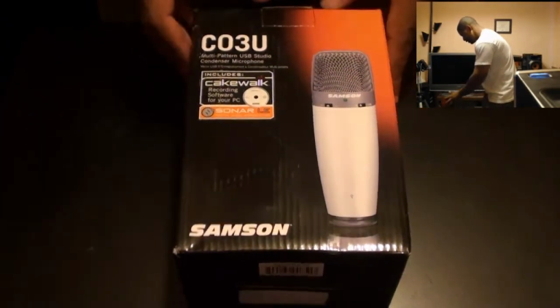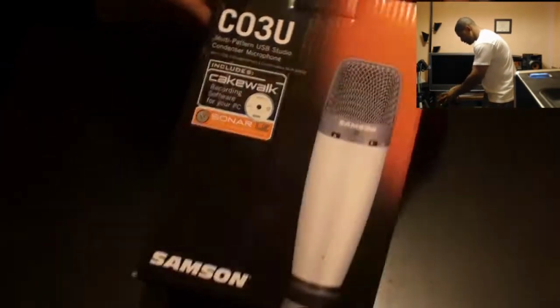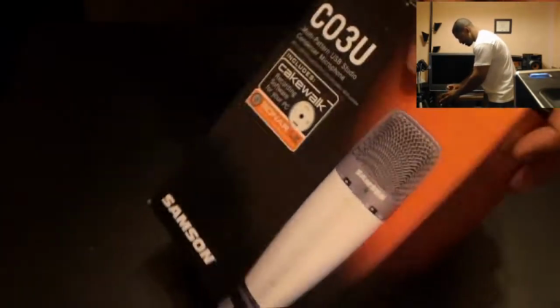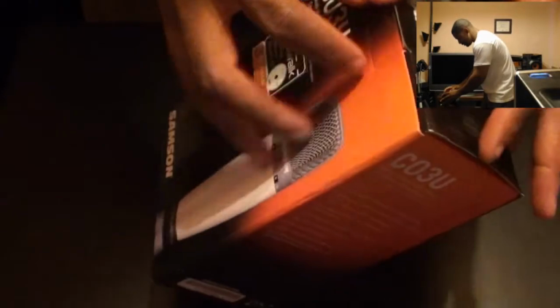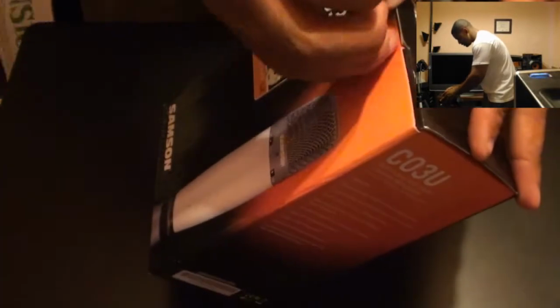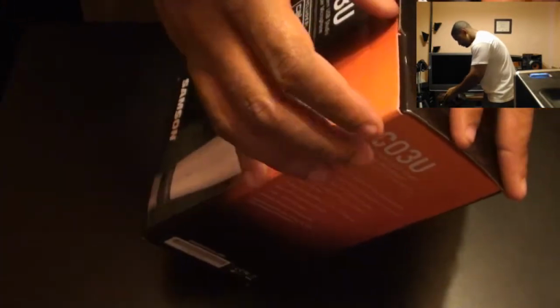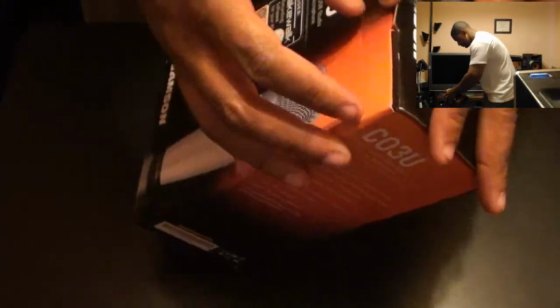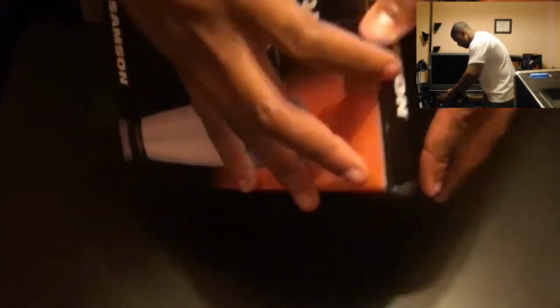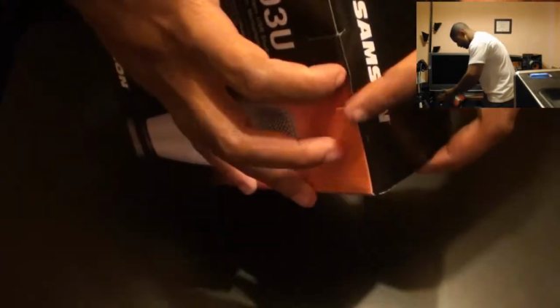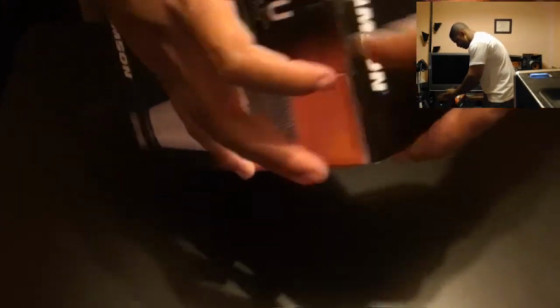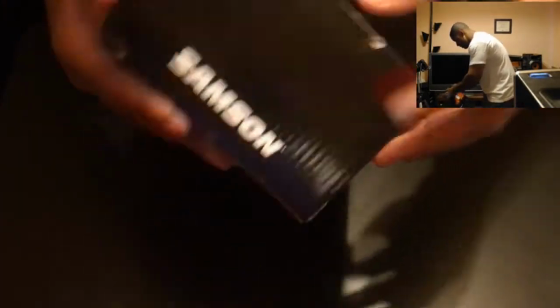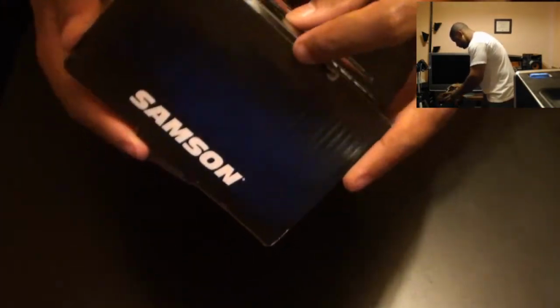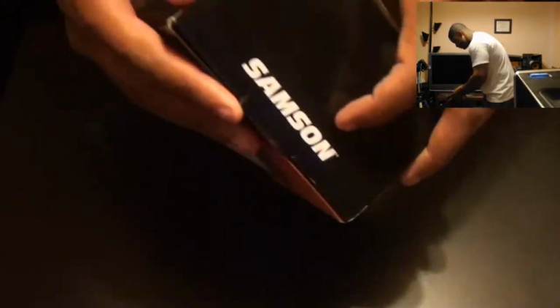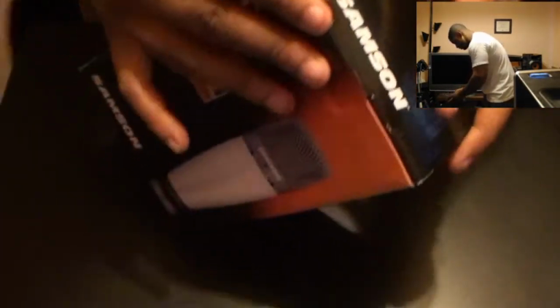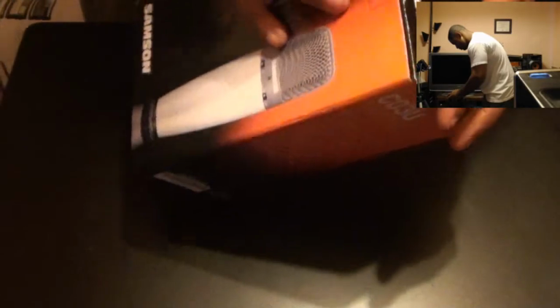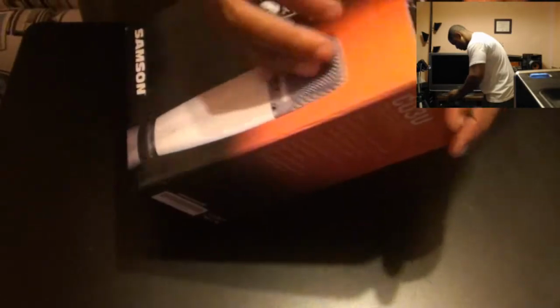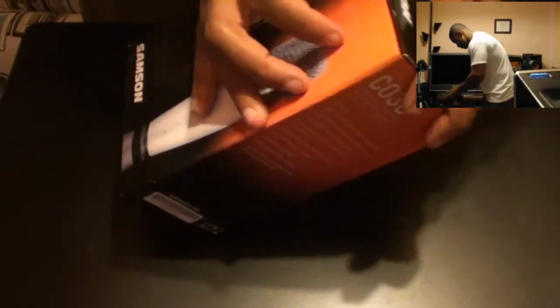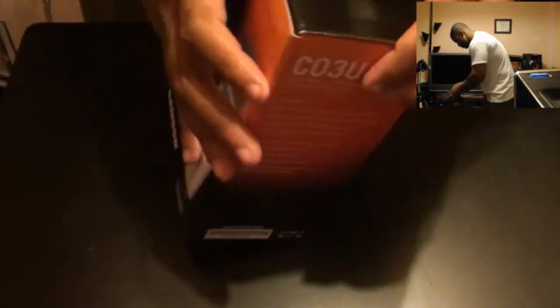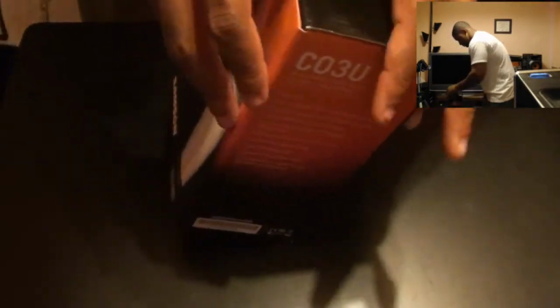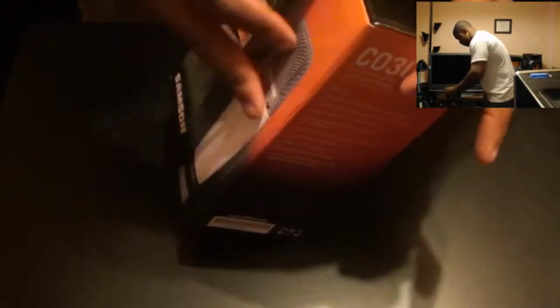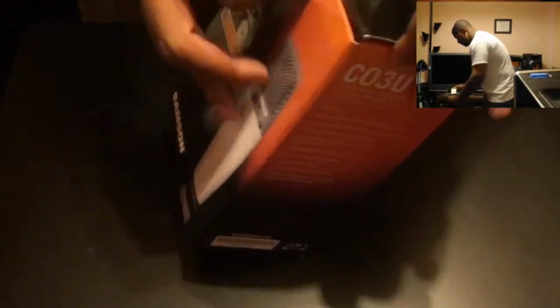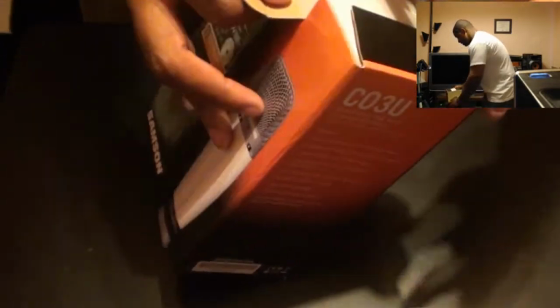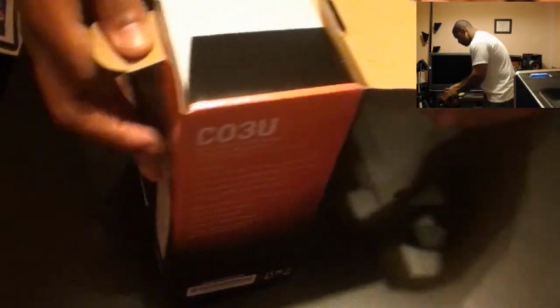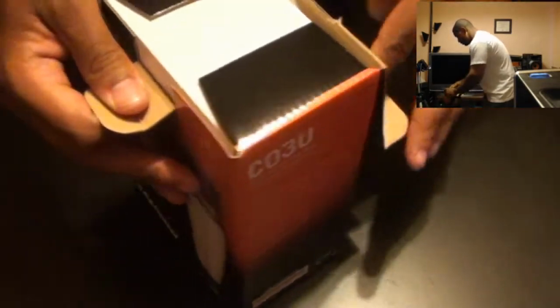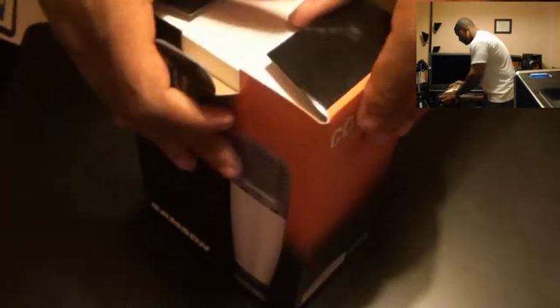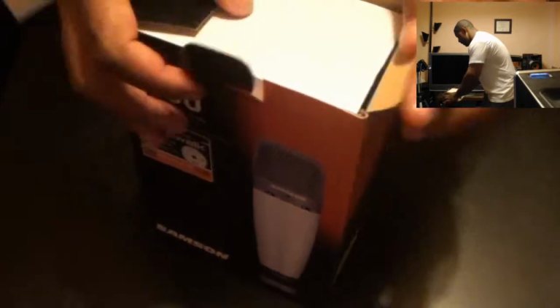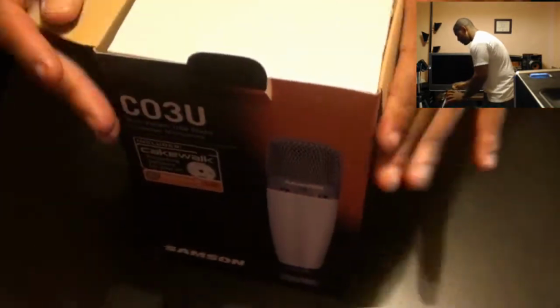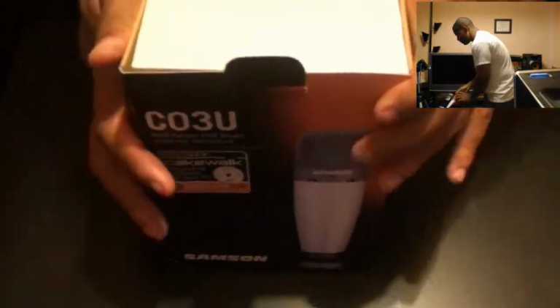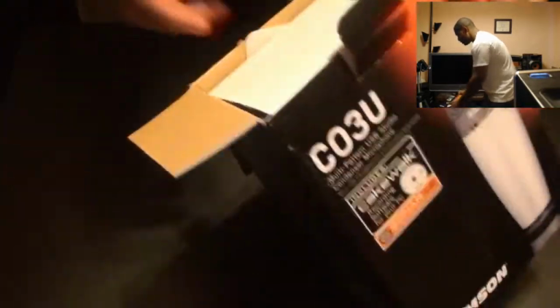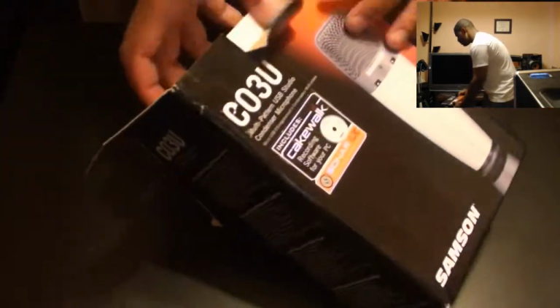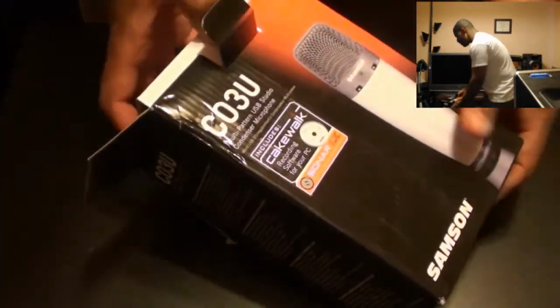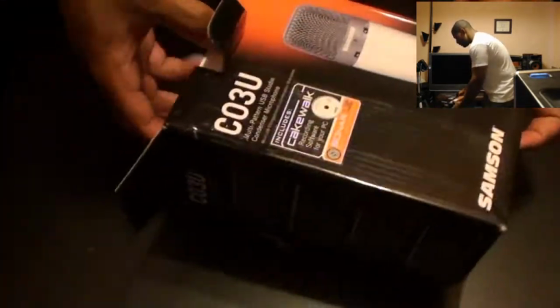Like I said, I got this because I wanted a desktop microphone that was pretty much what it's supposed to be — a desktop microphone. The Samsung Go Mic is good when you're traveling and things like that.